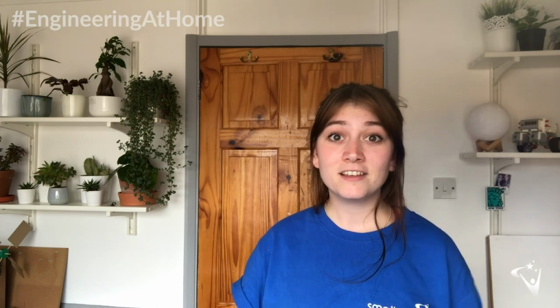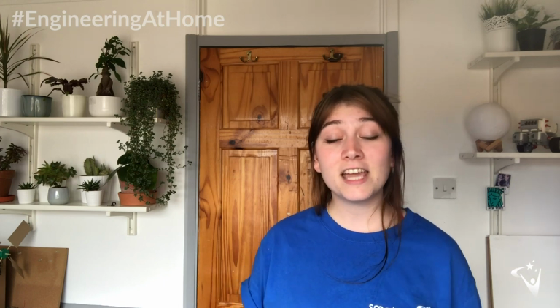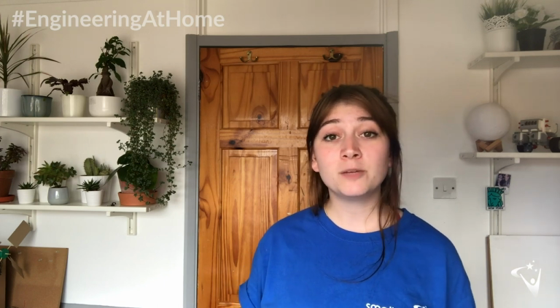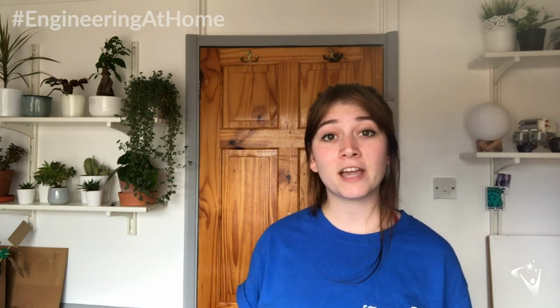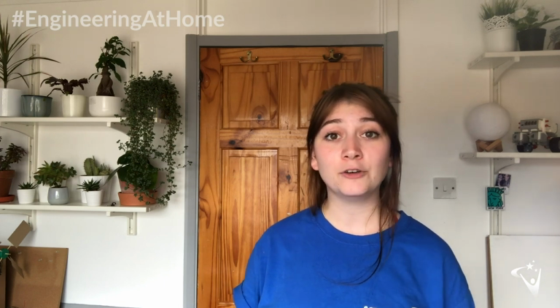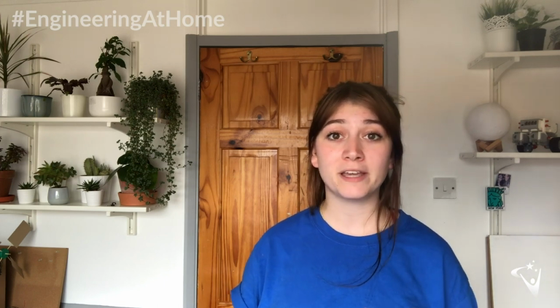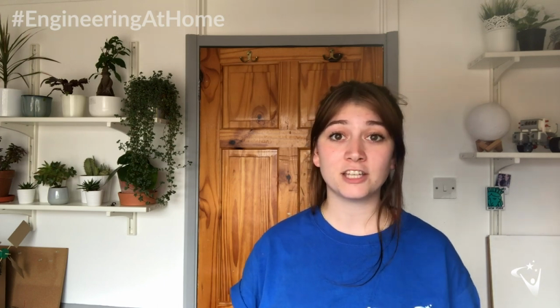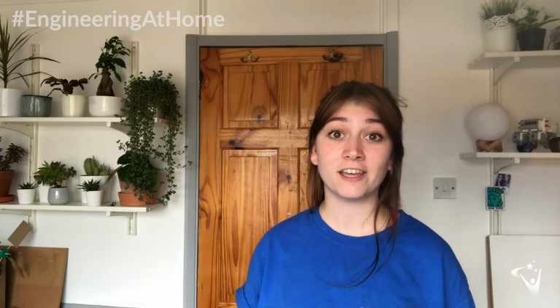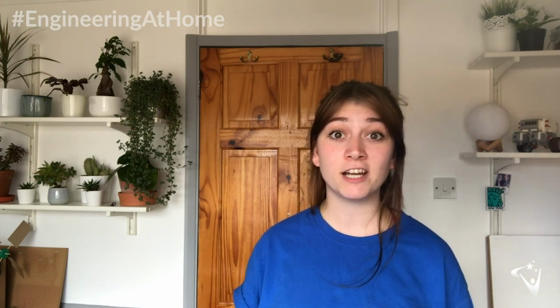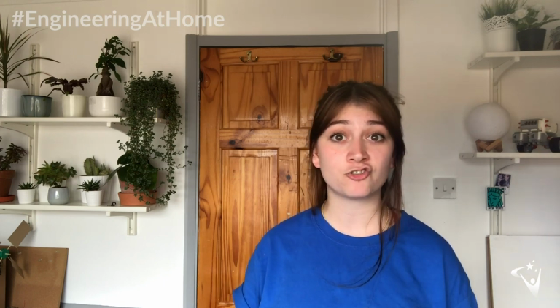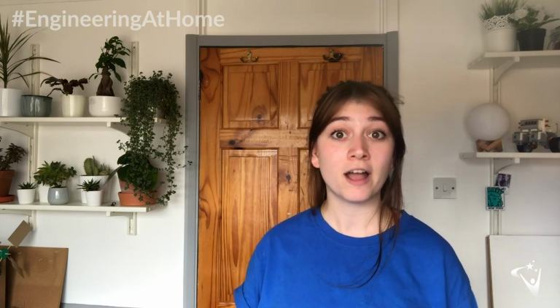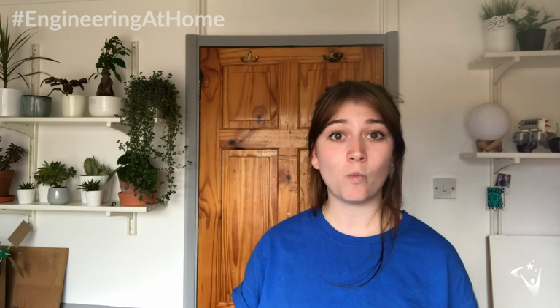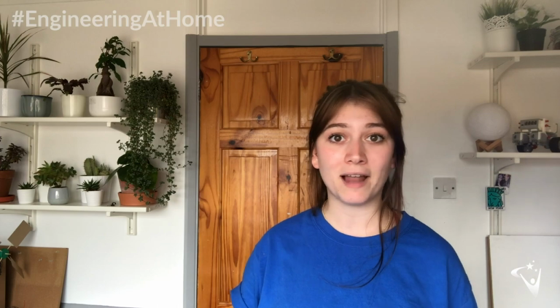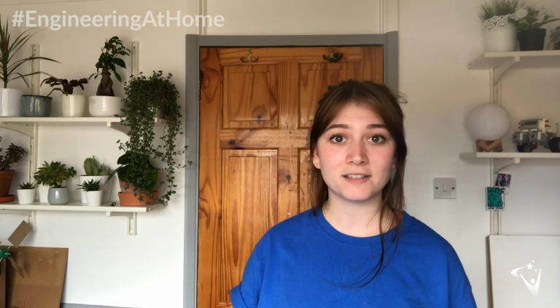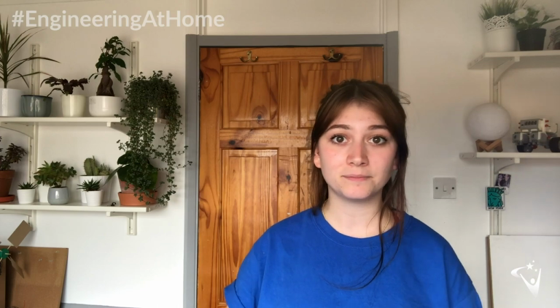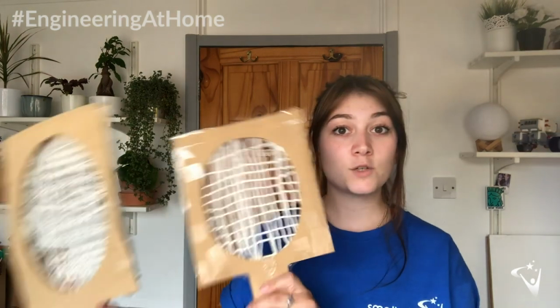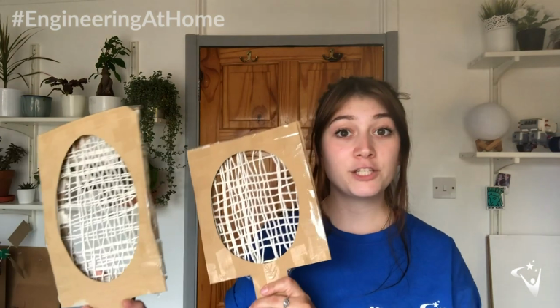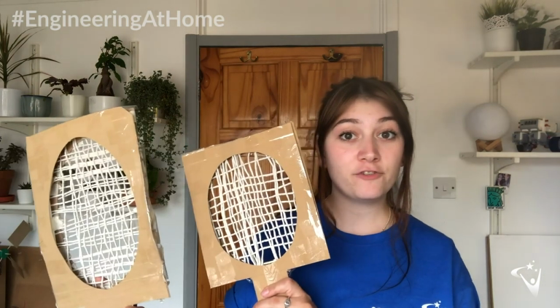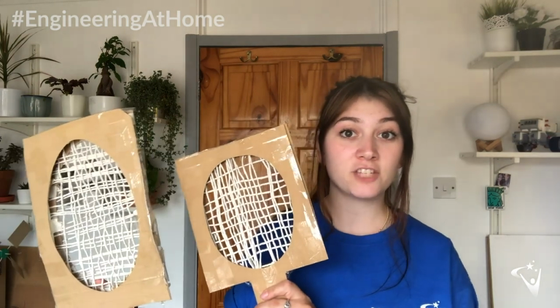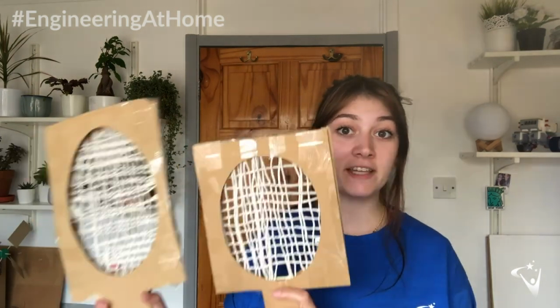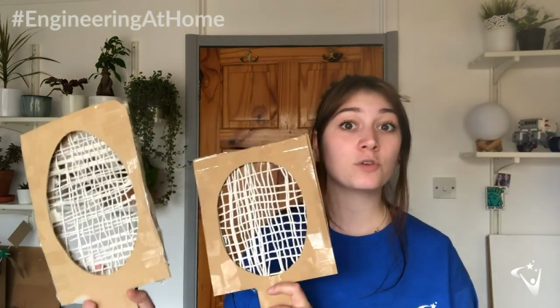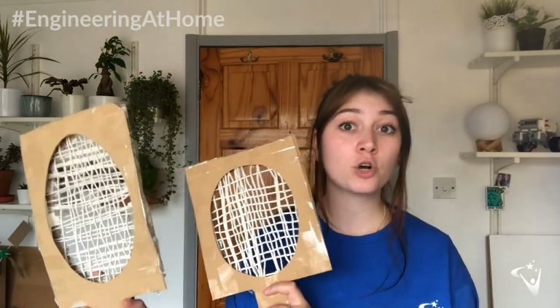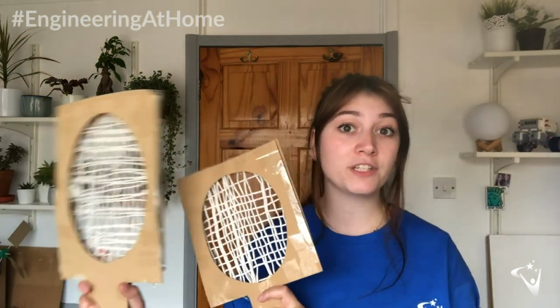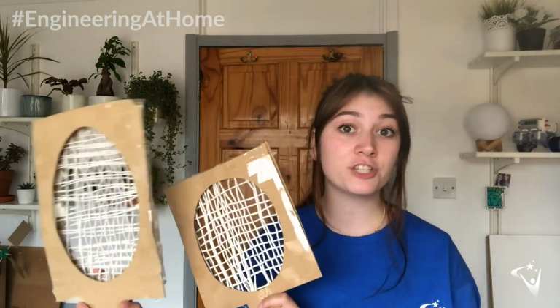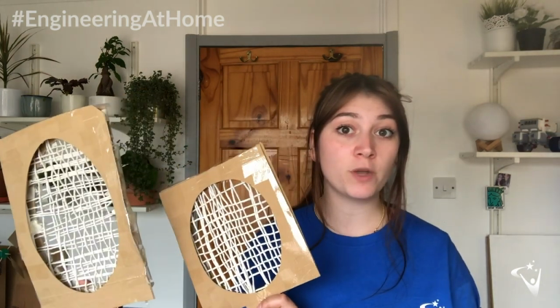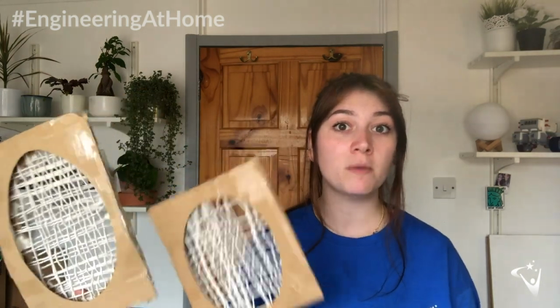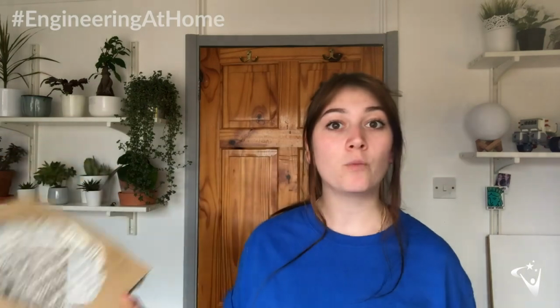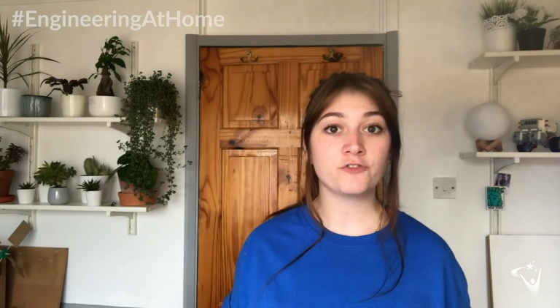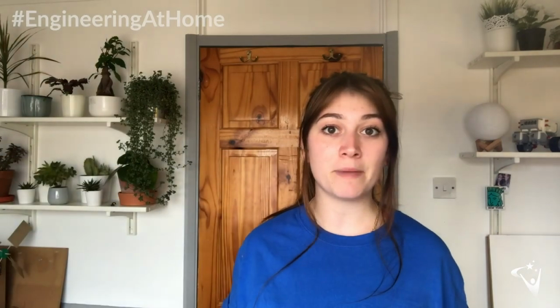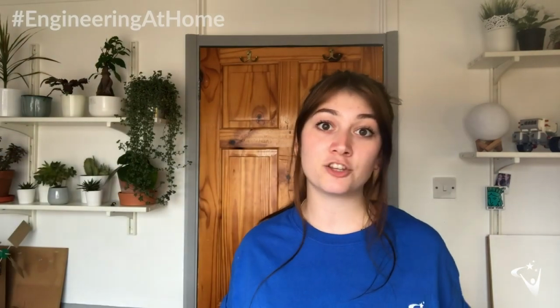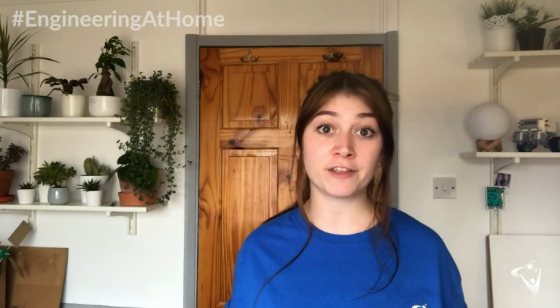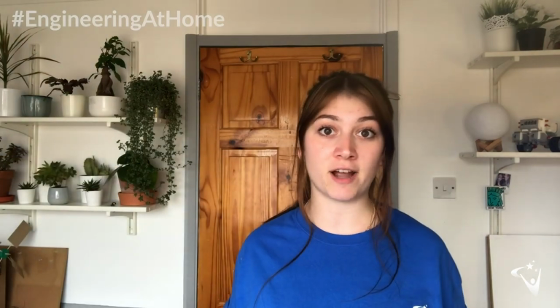So today we're going to be looking at how you can make a tennis racket really strong and well balanced. I've made two different tennis rackets and I want to talk about the differences between them and what difference that makes to the strength of the racket.